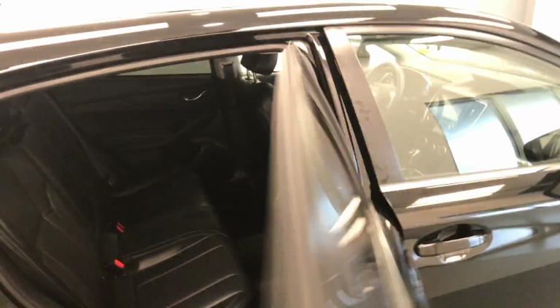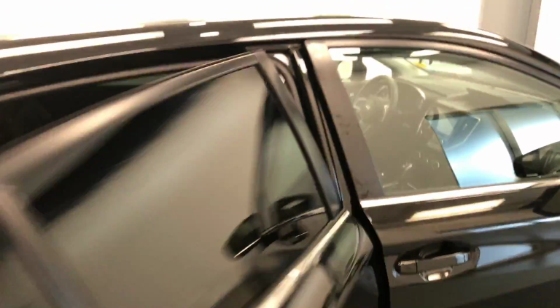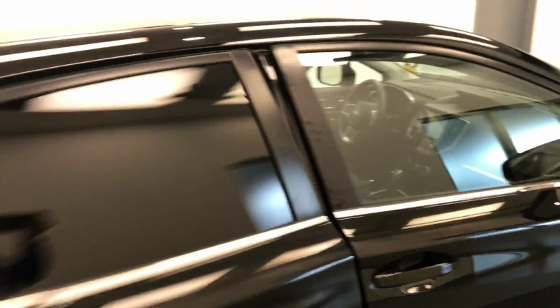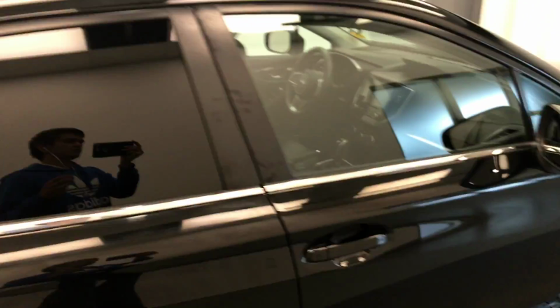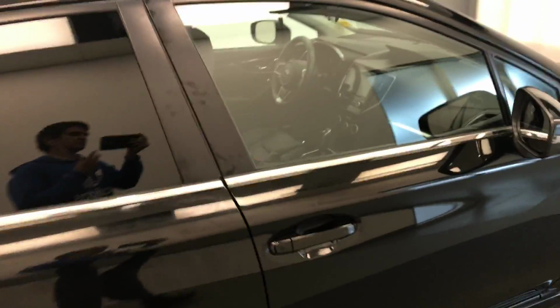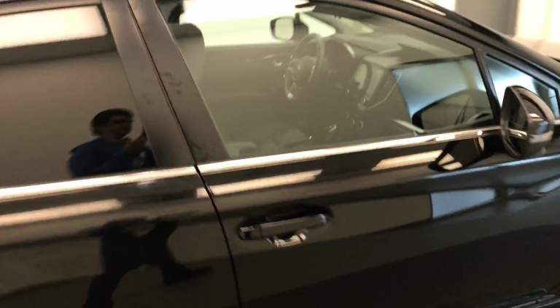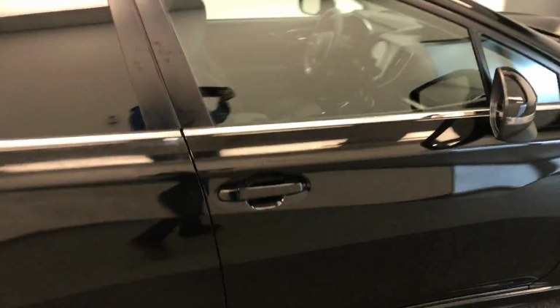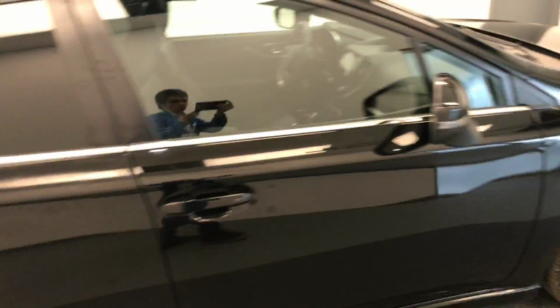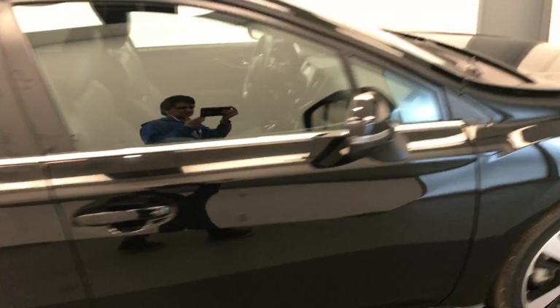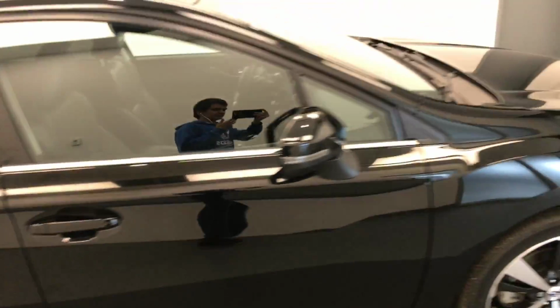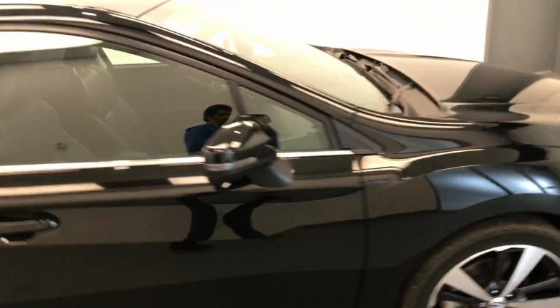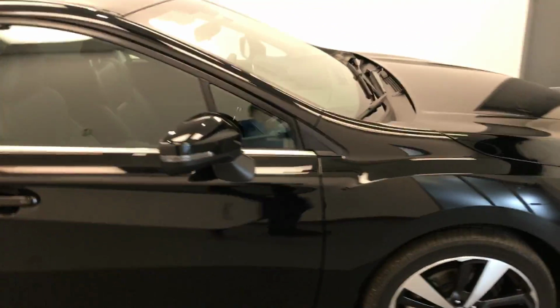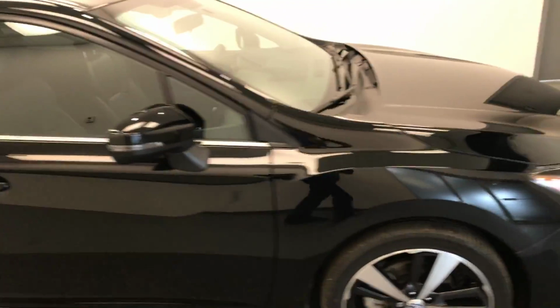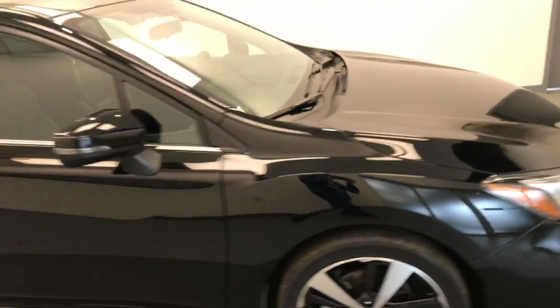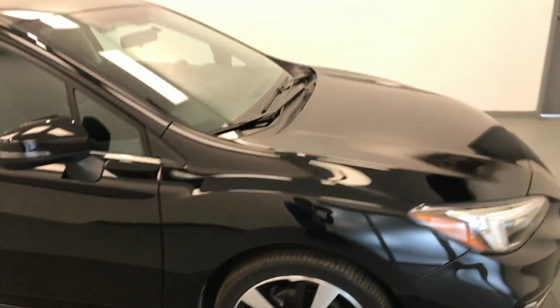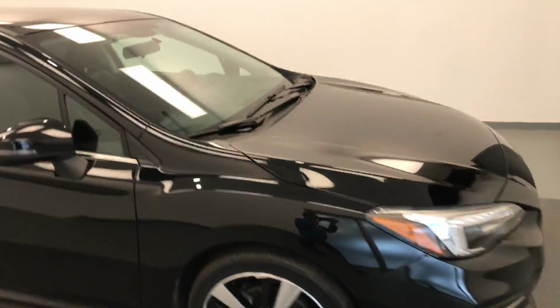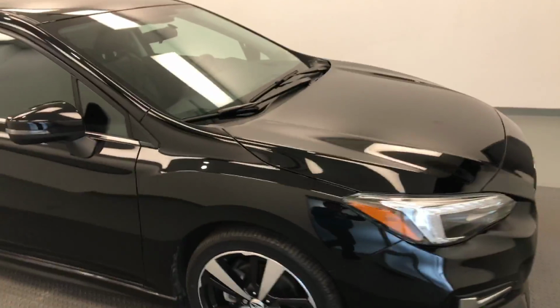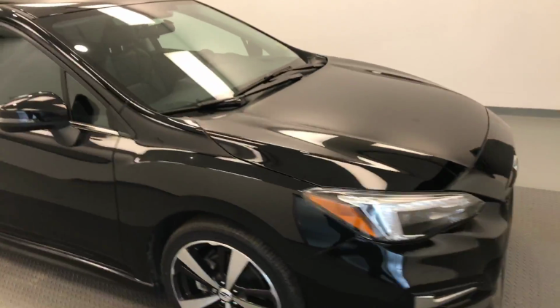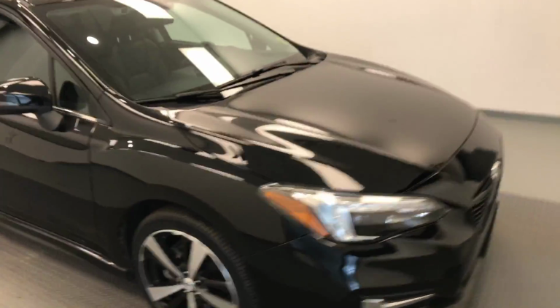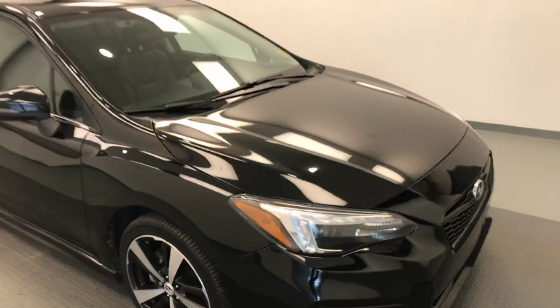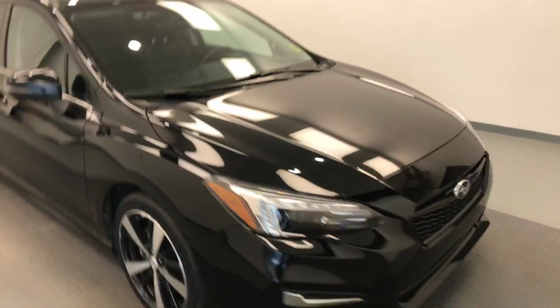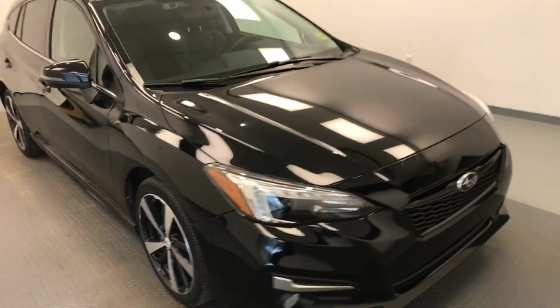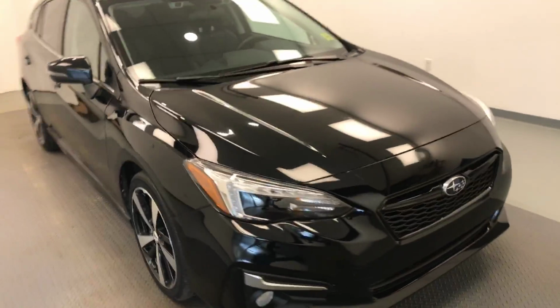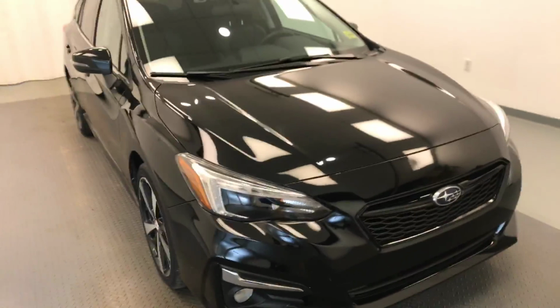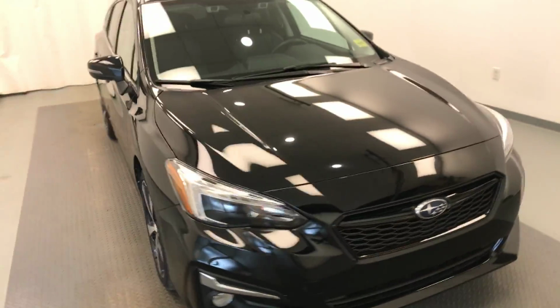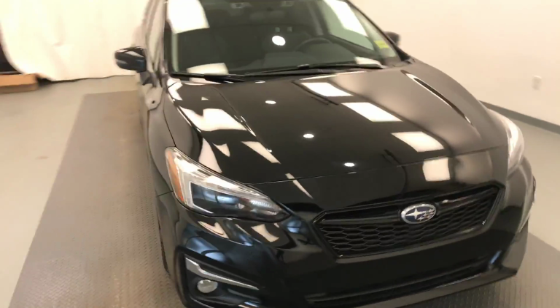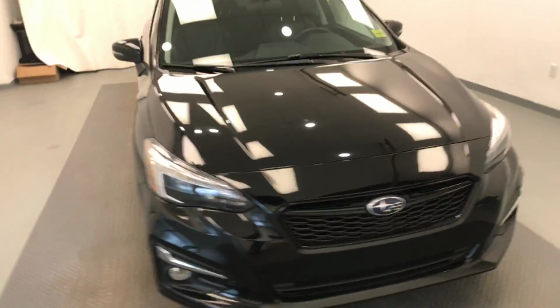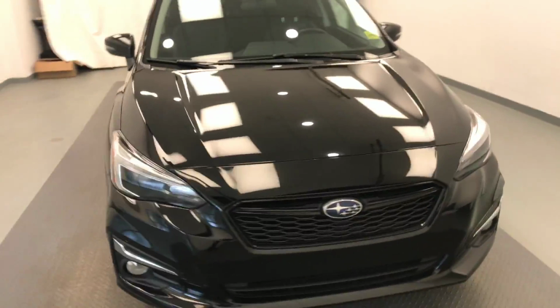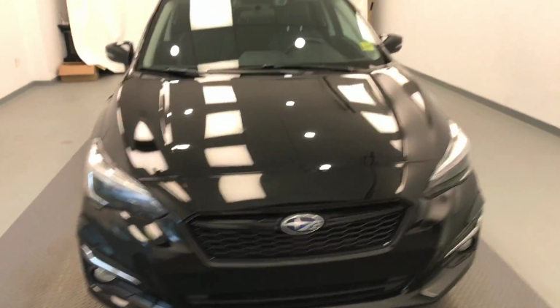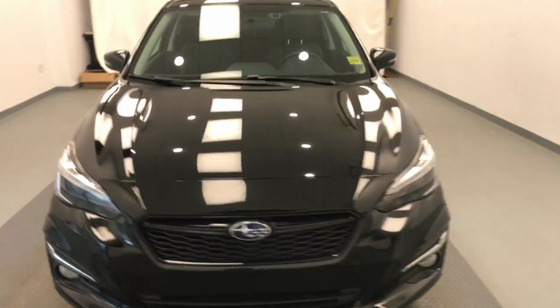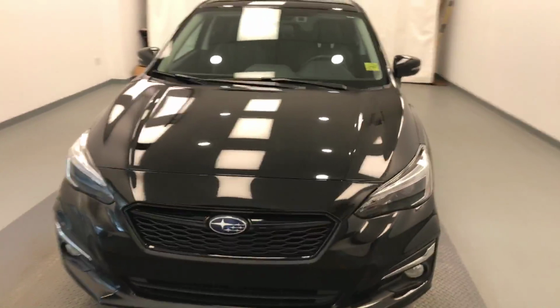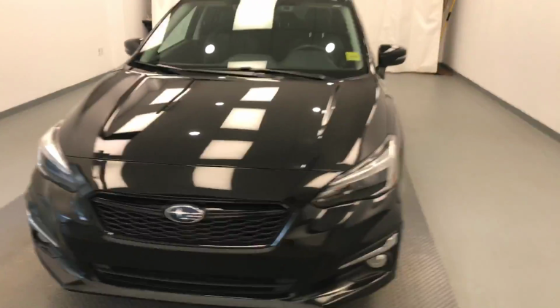Once again, this is stock number 178150 on a 2017 Subaru Impreza, and our exterior color is black.